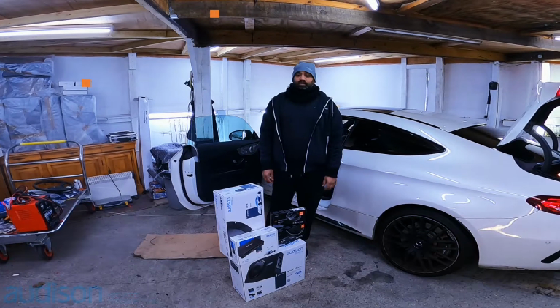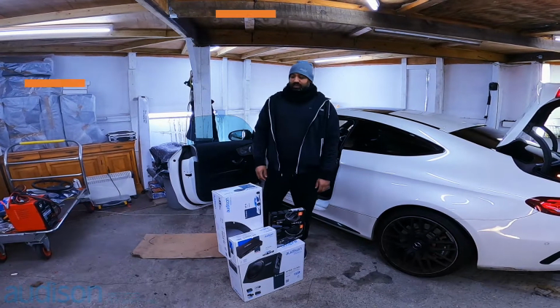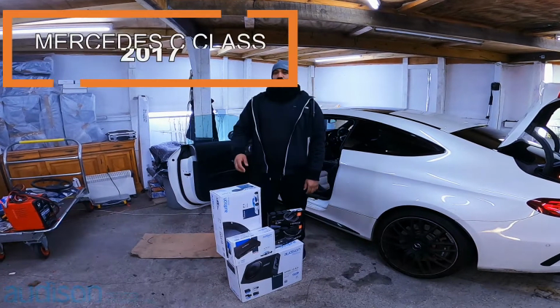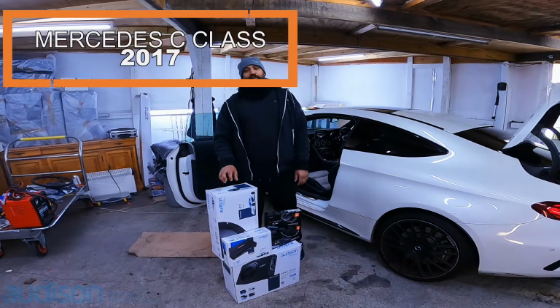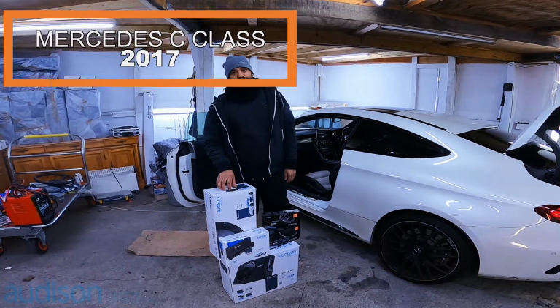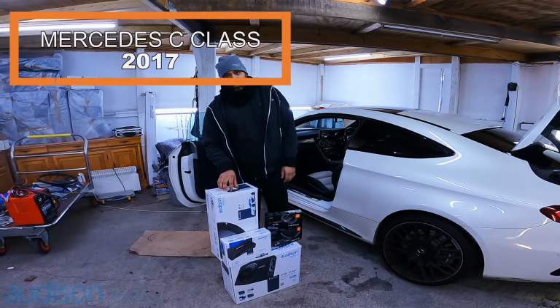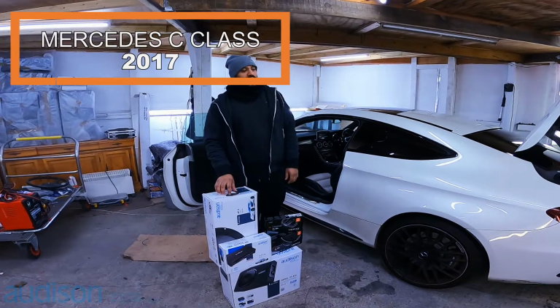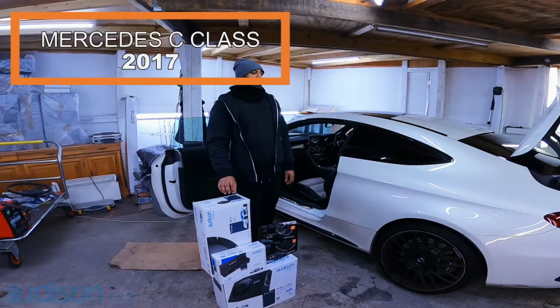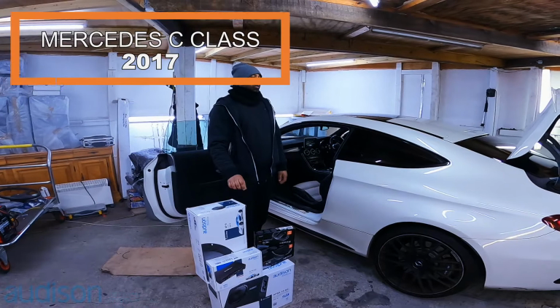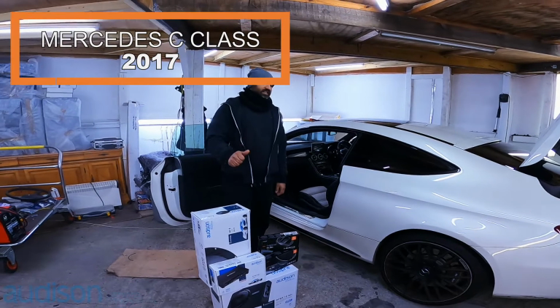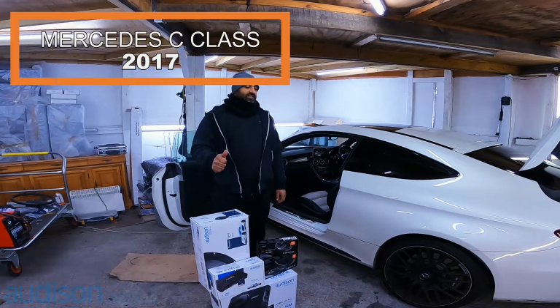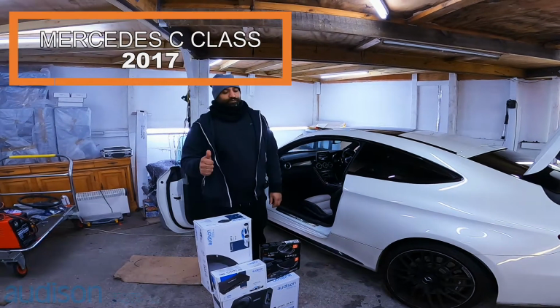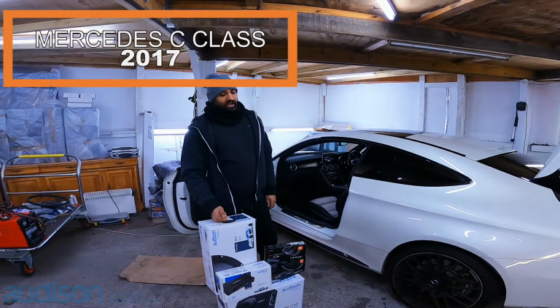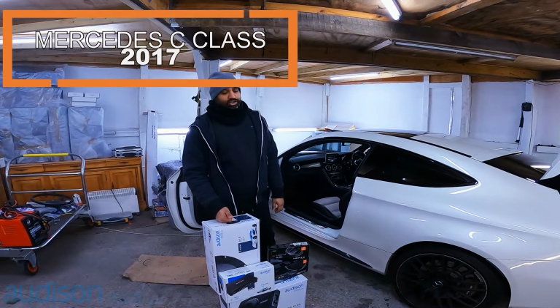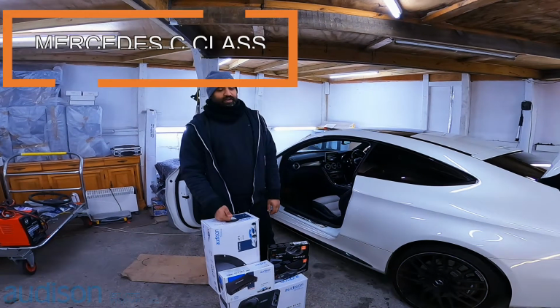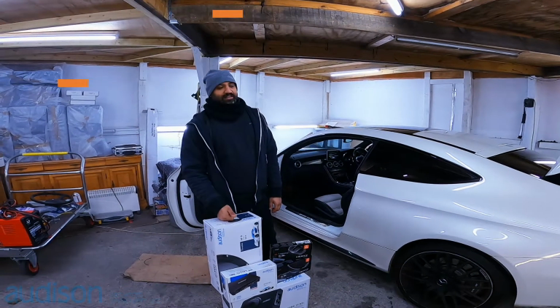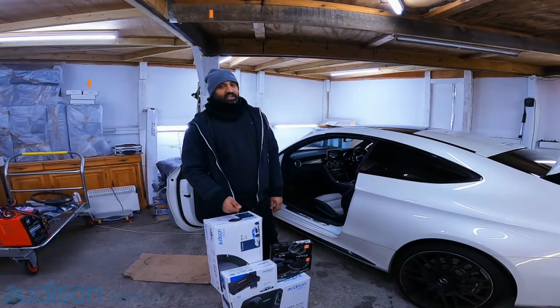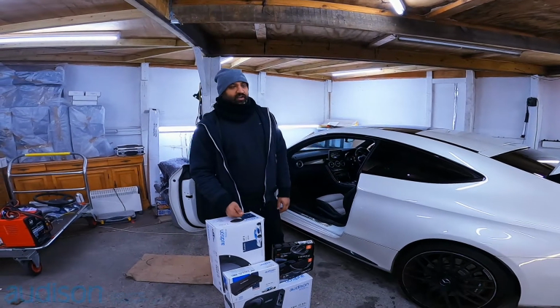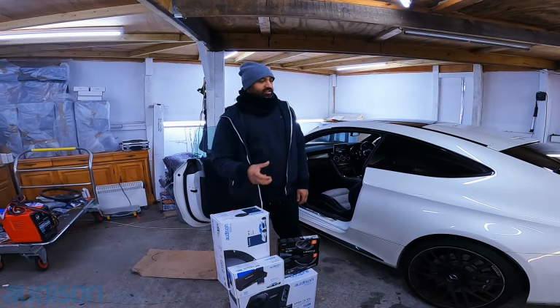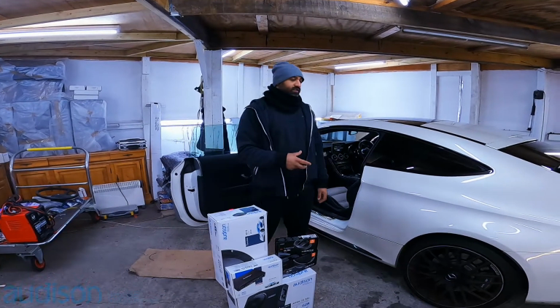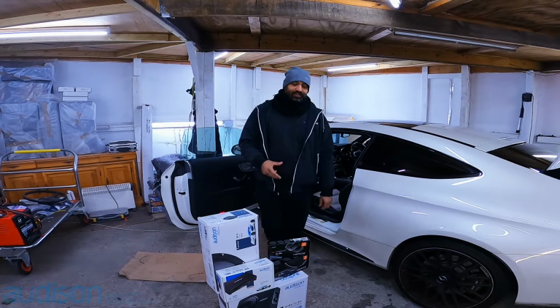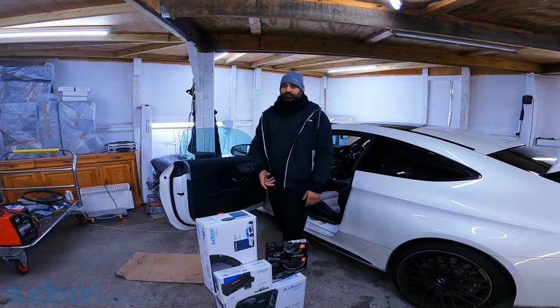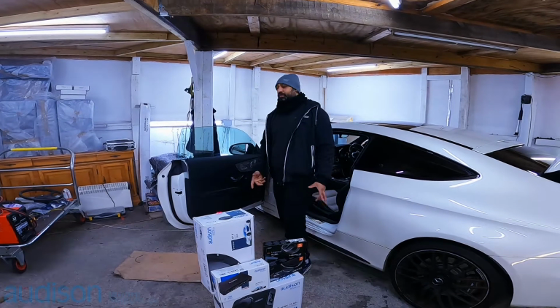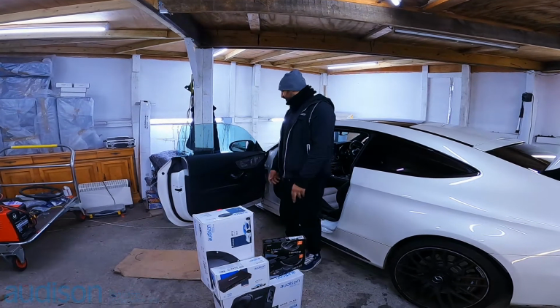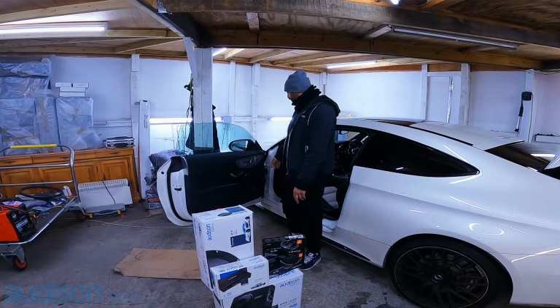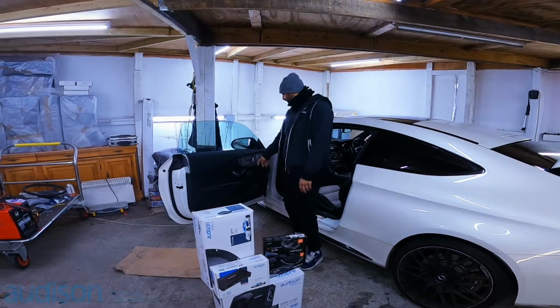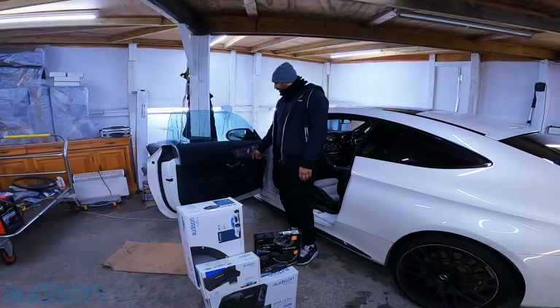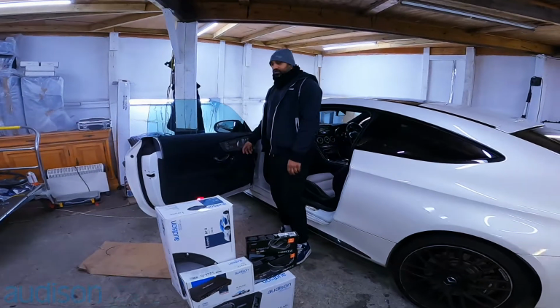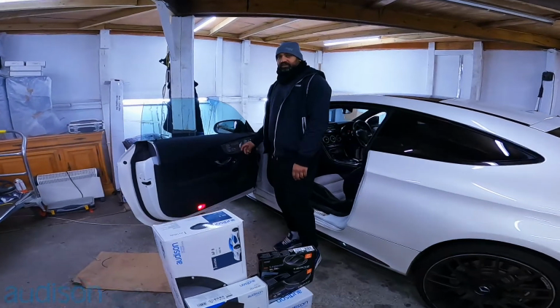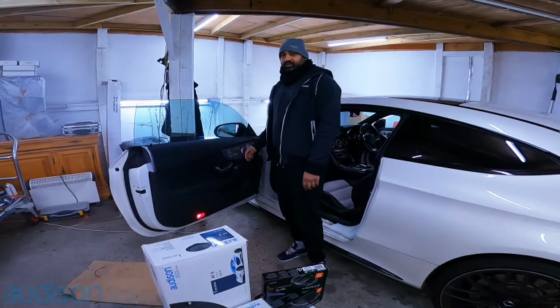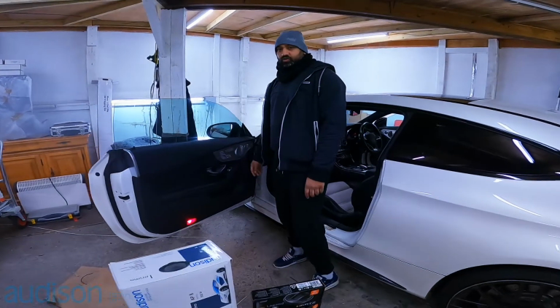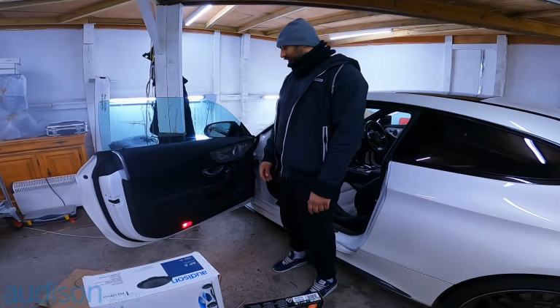Hello guys, what's happening? Chris from Carsound Security. We've got a C63 AMG 2017 in today. Now this obviously had the original Burmester setup, as you can see. We've got Burmester written in the door card service.